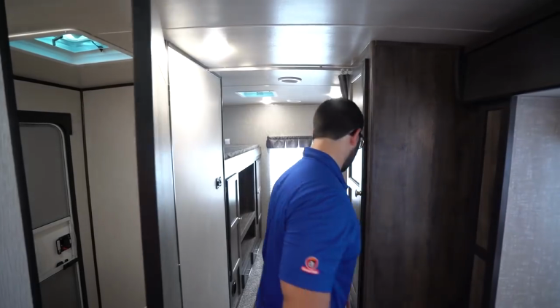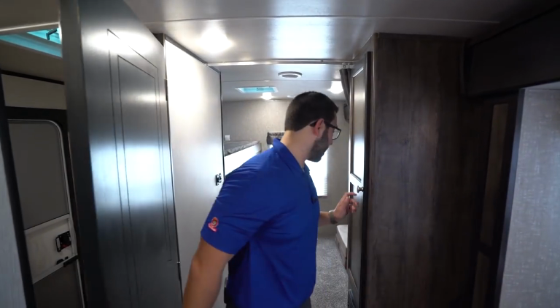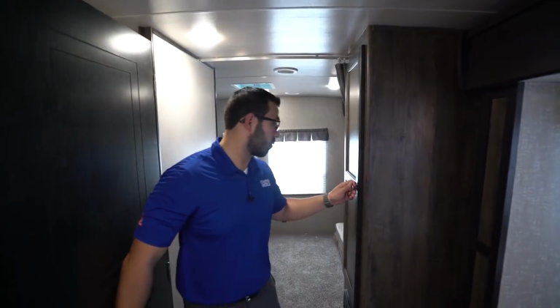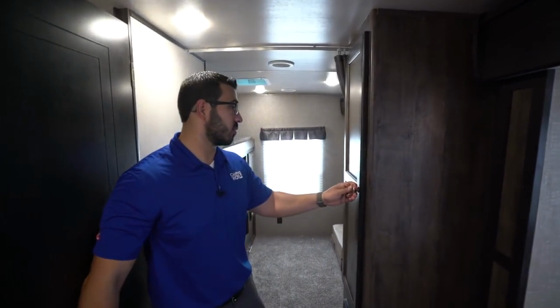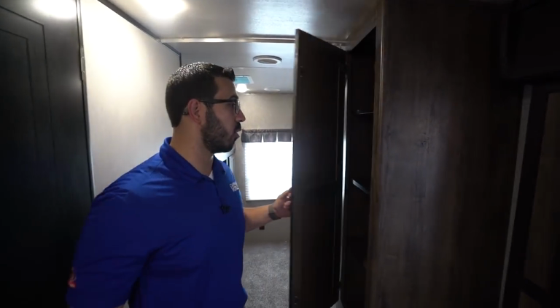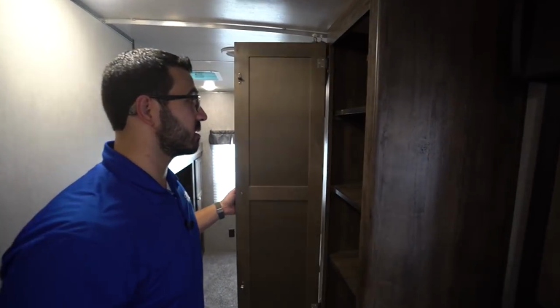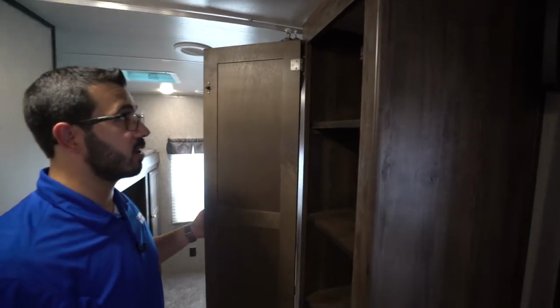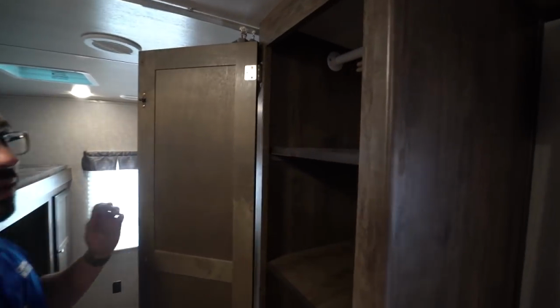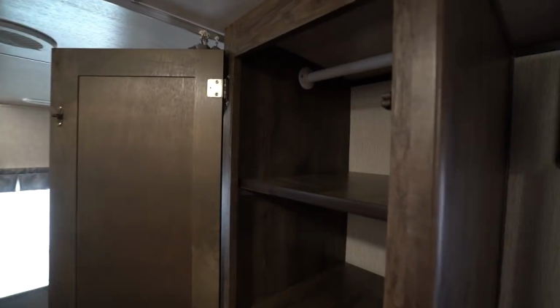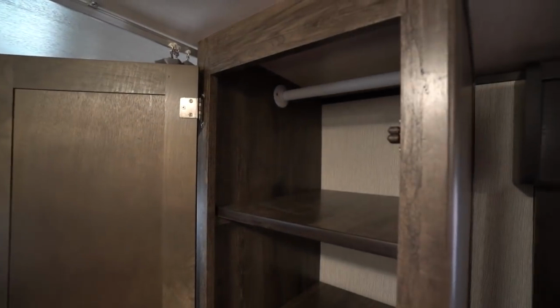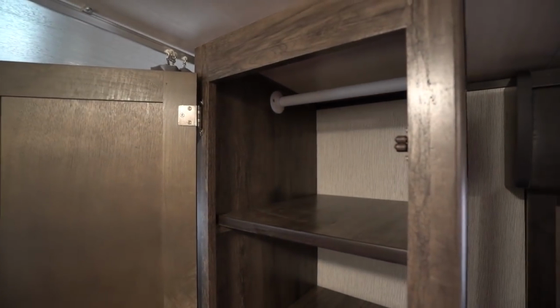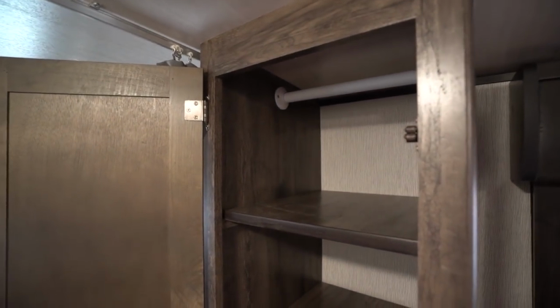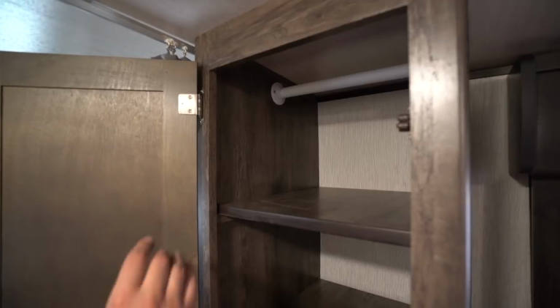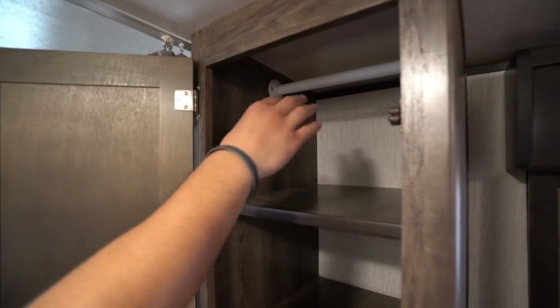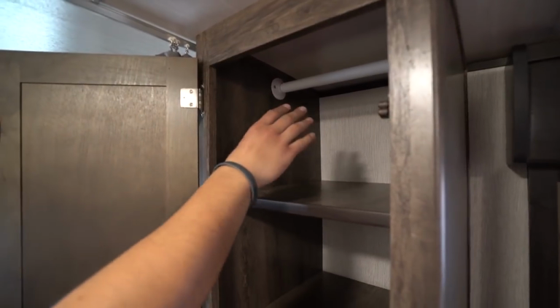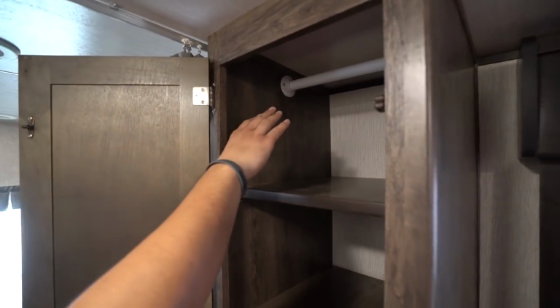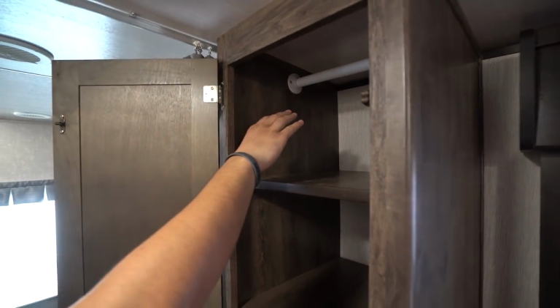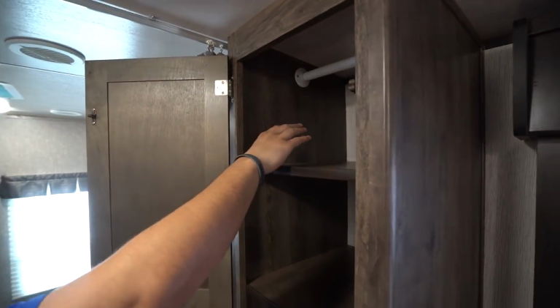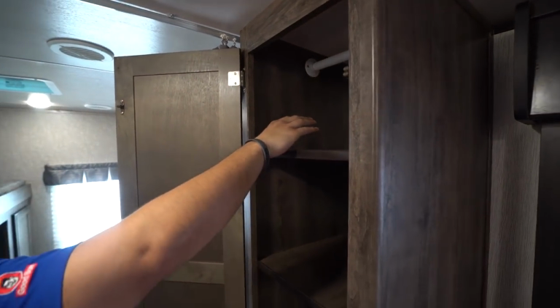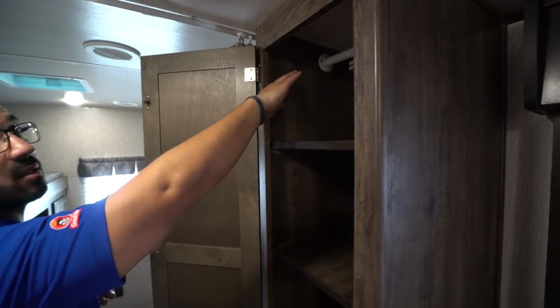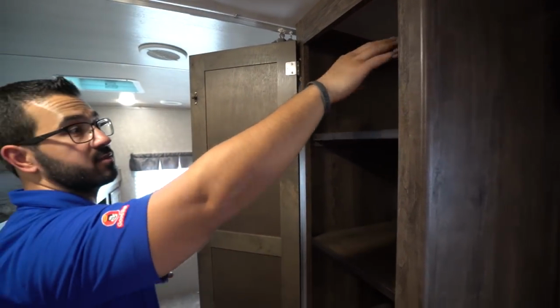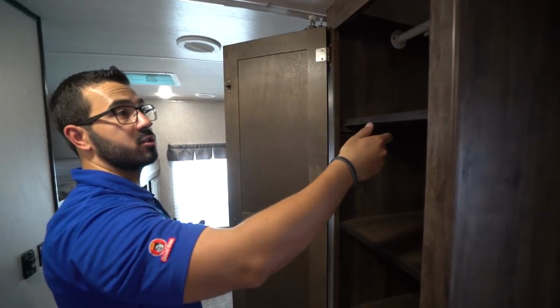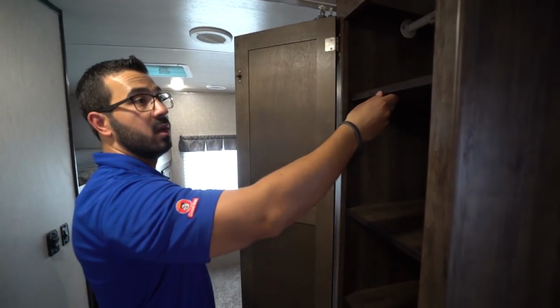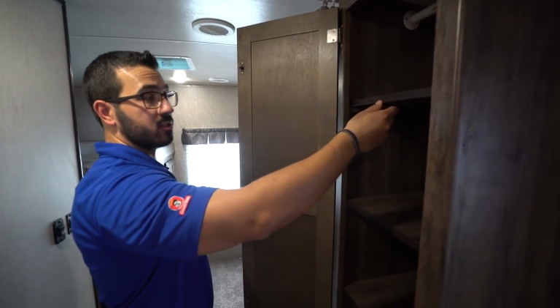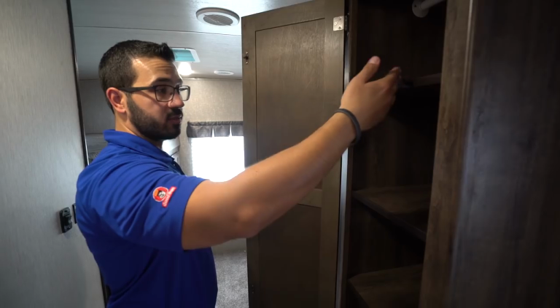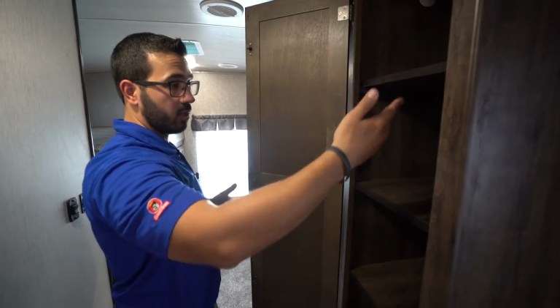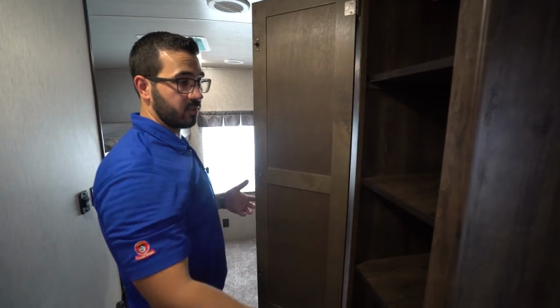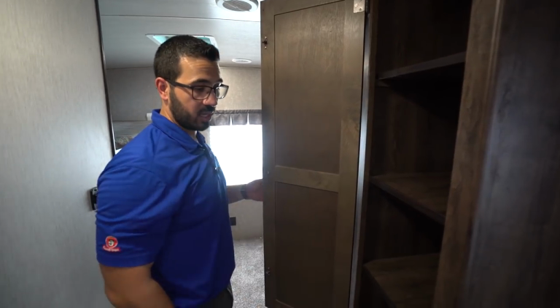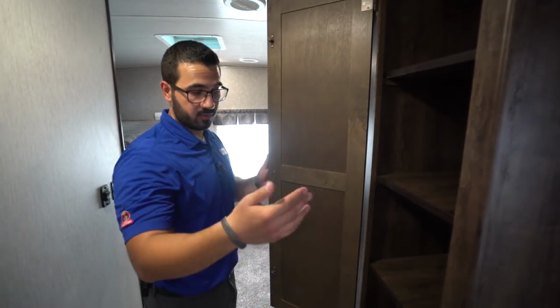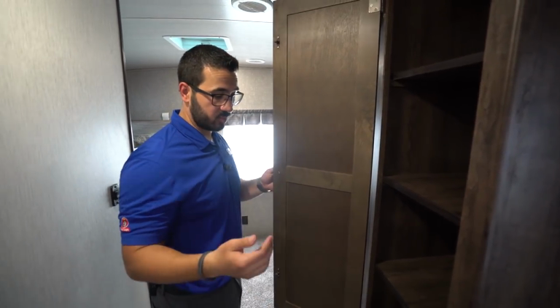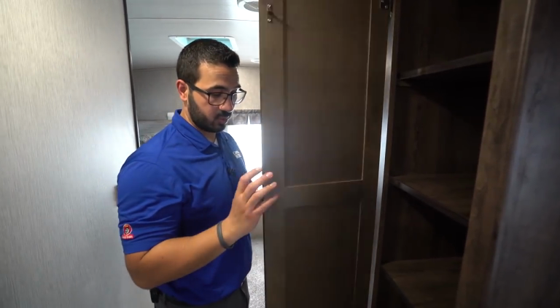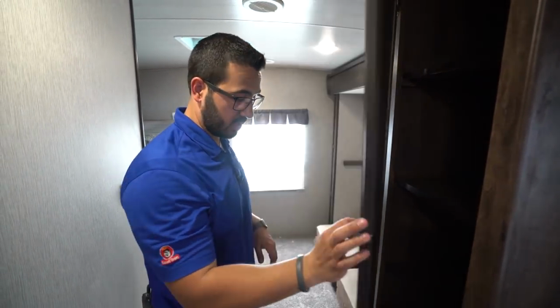Right outside across the way is a versatile storage space. If you want to hang some clothes or need extra space for kids' clothes, it gives you the wardrobe. The shelves are movable, so otherwise you have a bunch of shelves in here for clothes, pantry use, or whatever else.